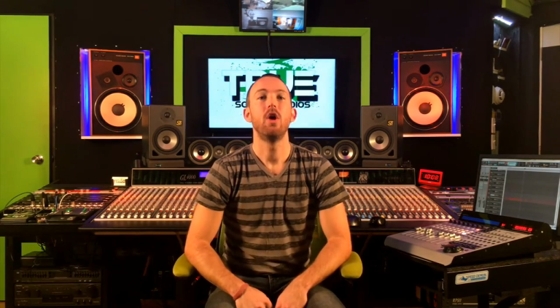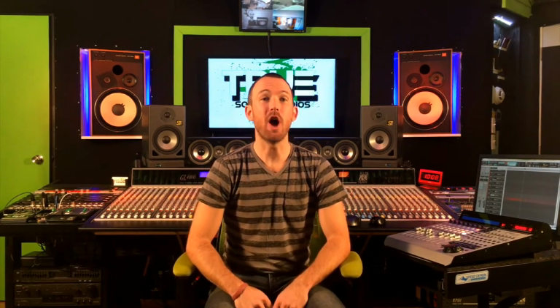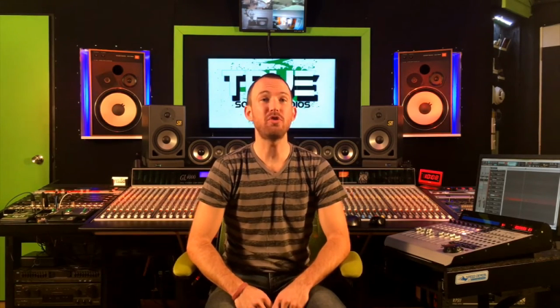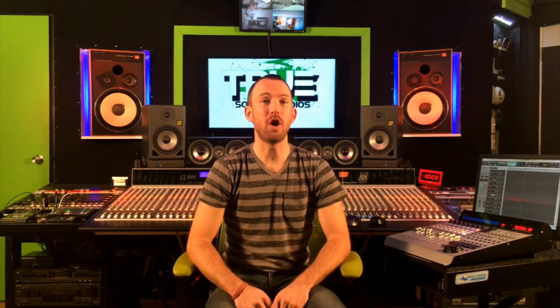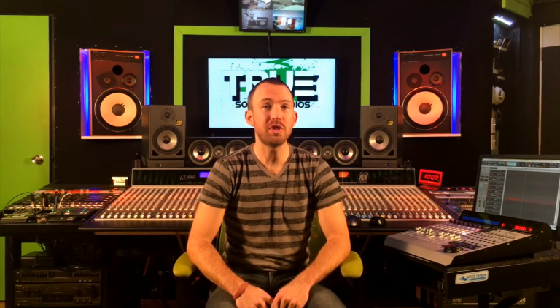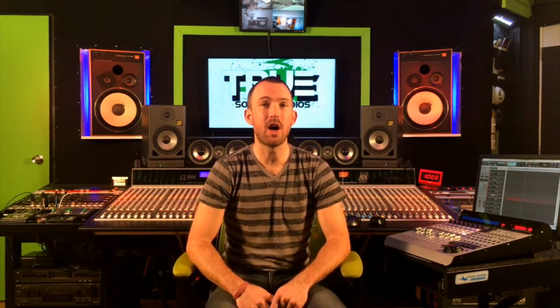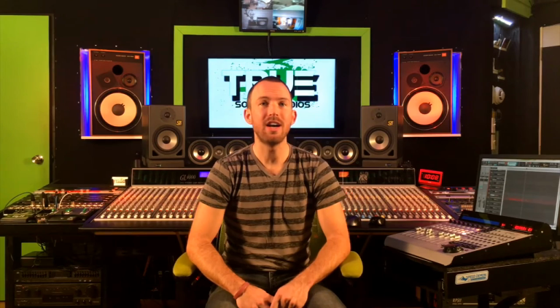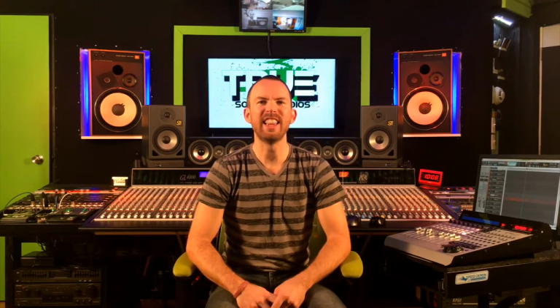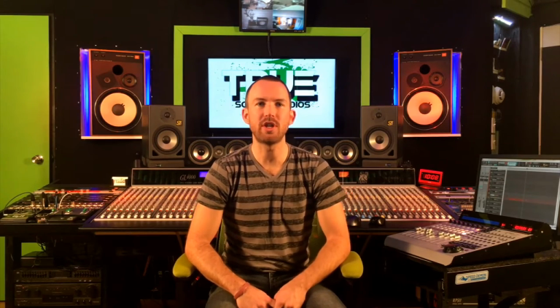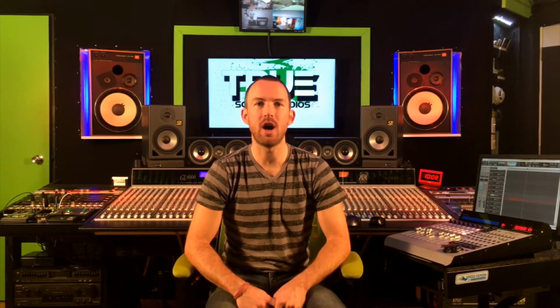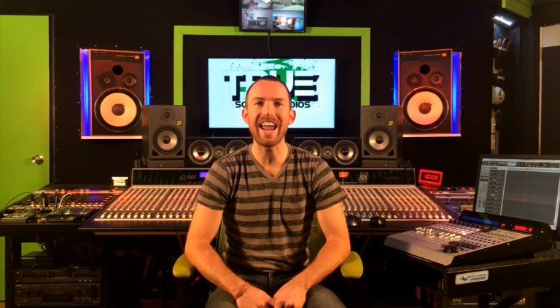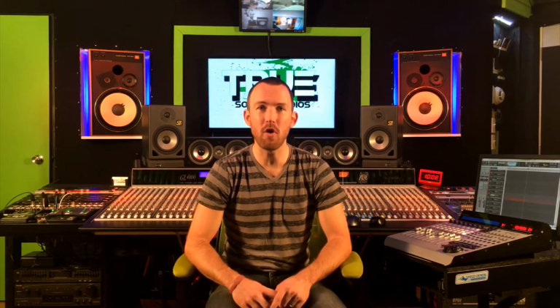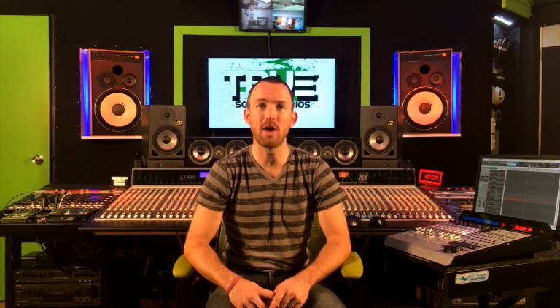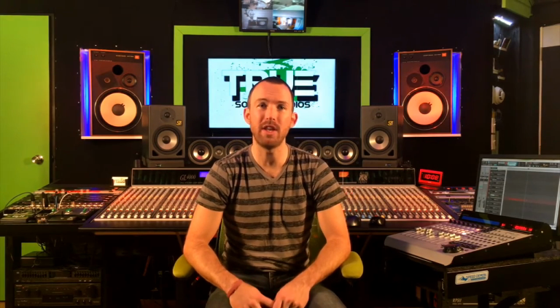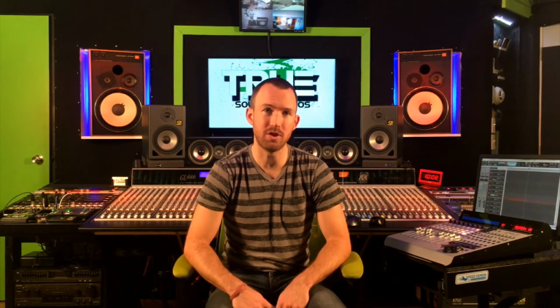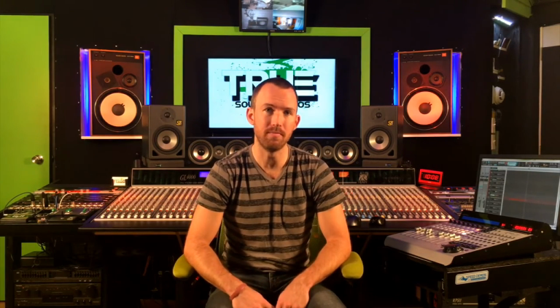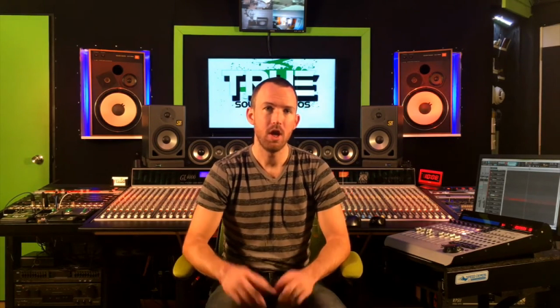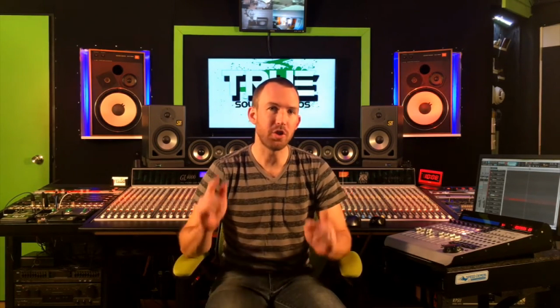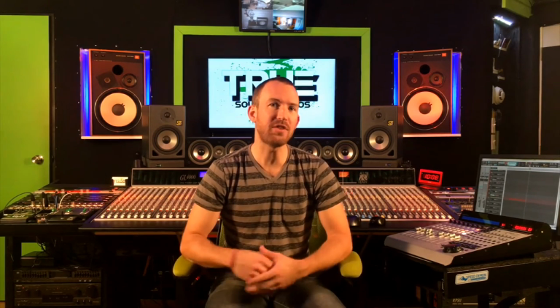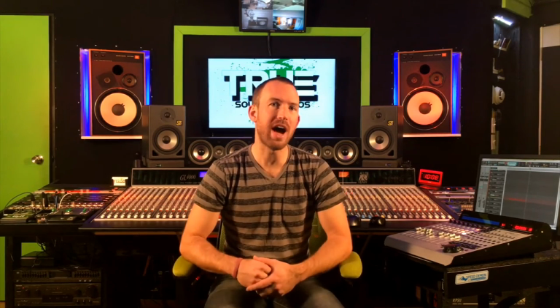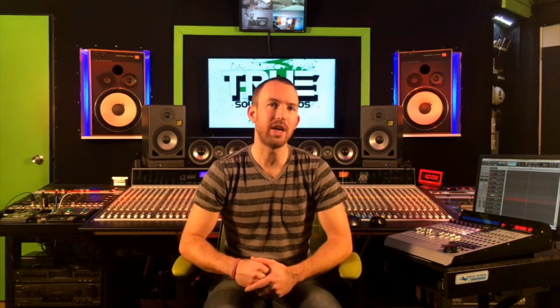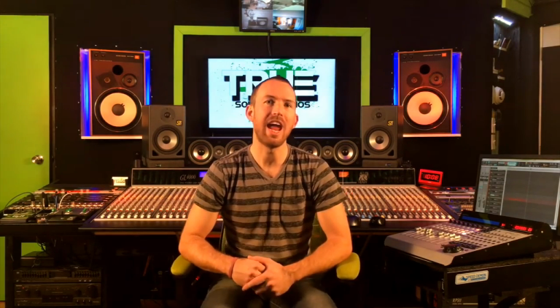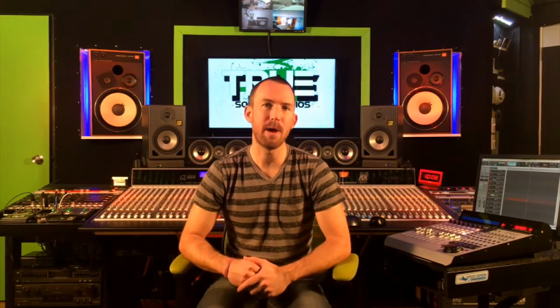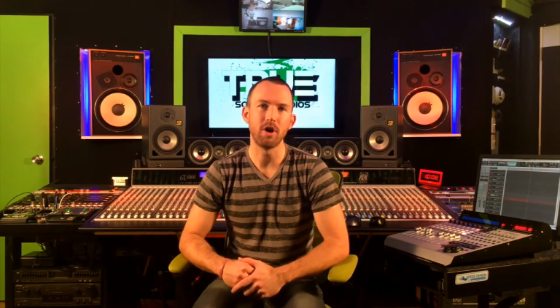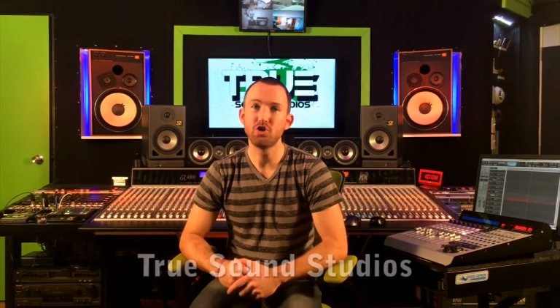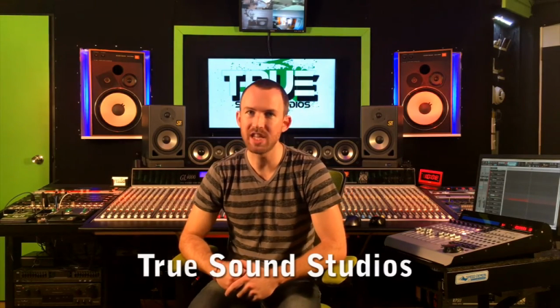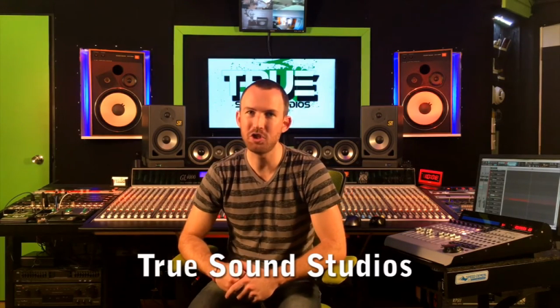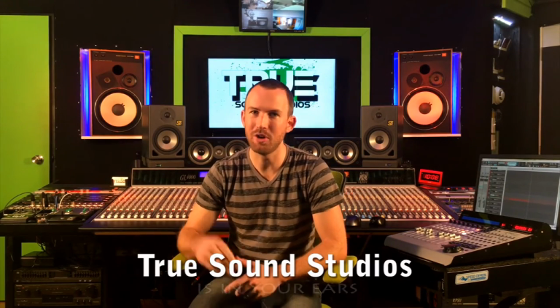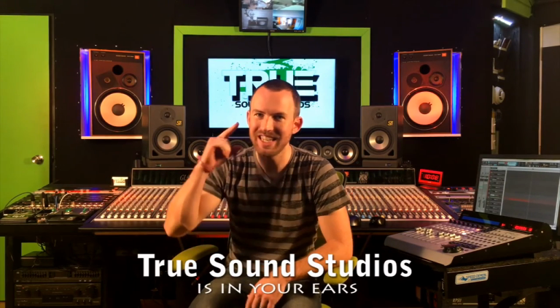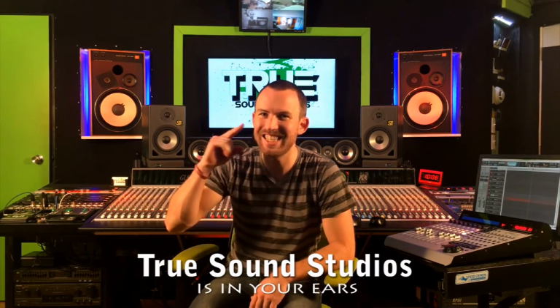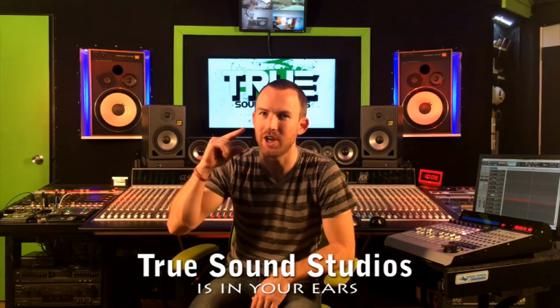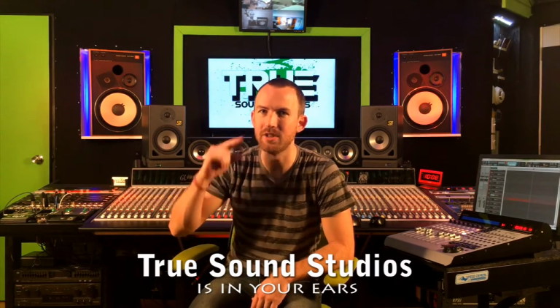We also do acoustic guitar, electric guitar, and vocal cover videos too. So thanks for watching and remember, True Sound Studios is in your ears.